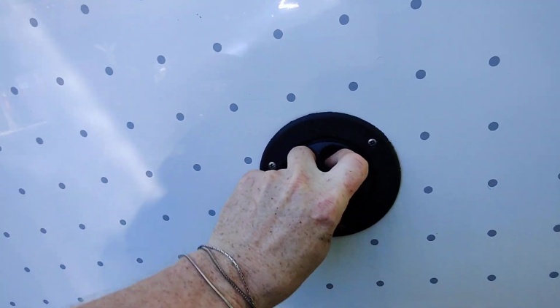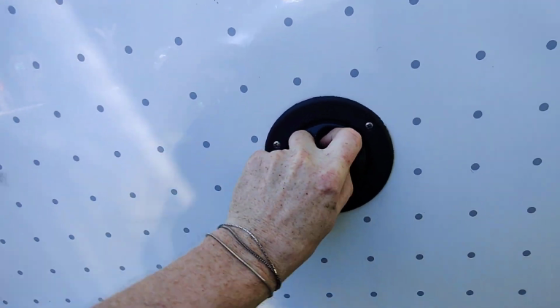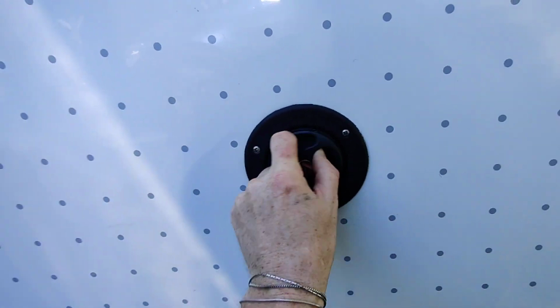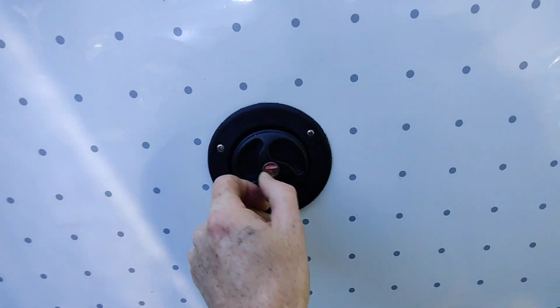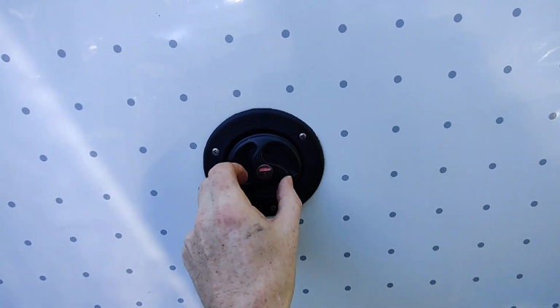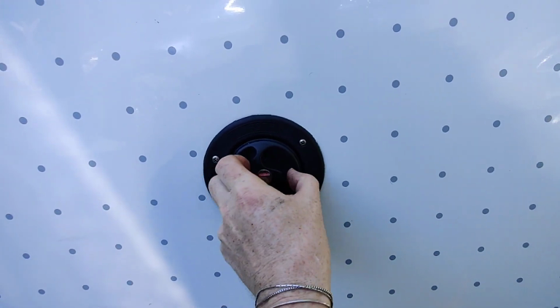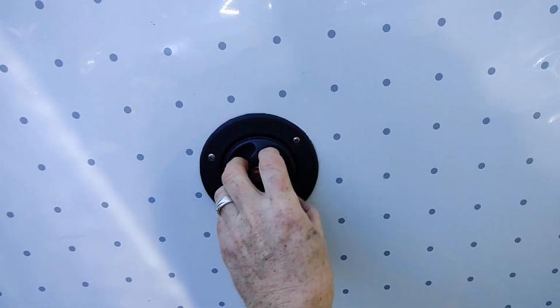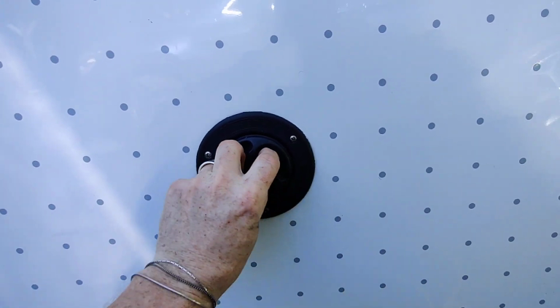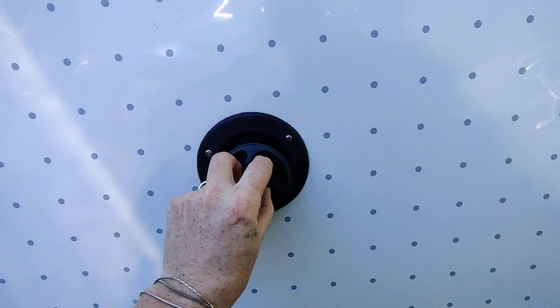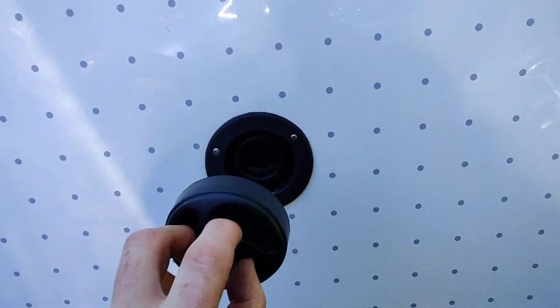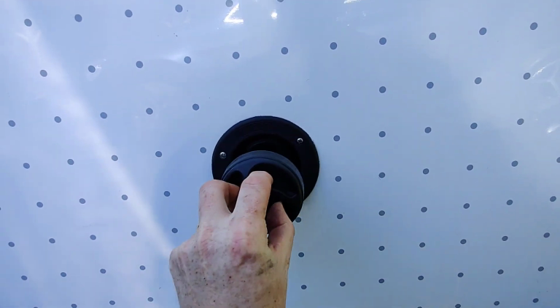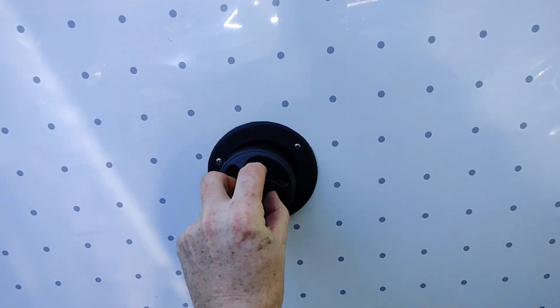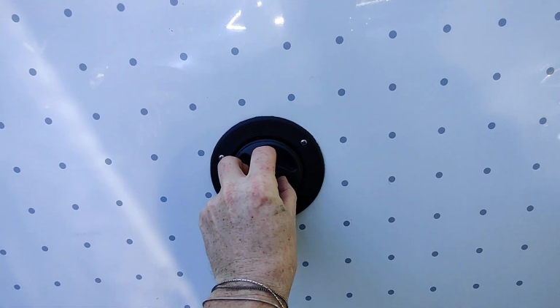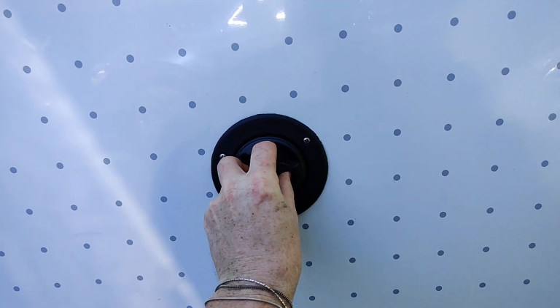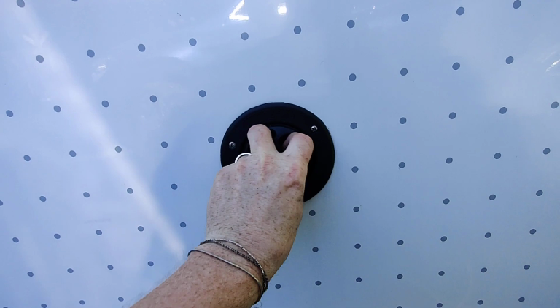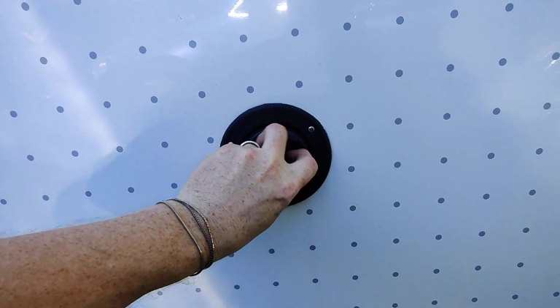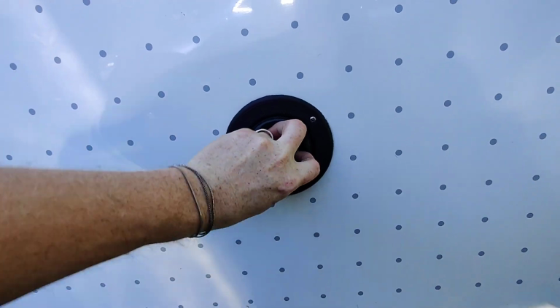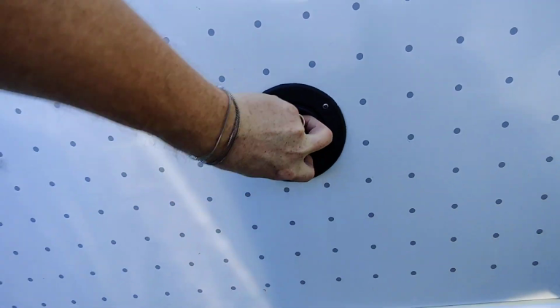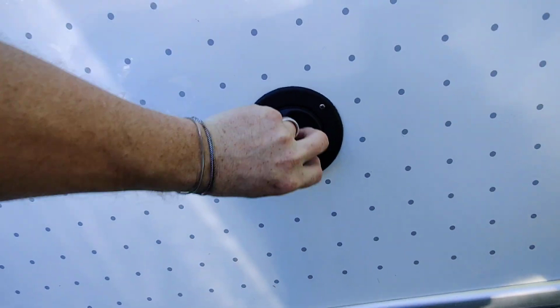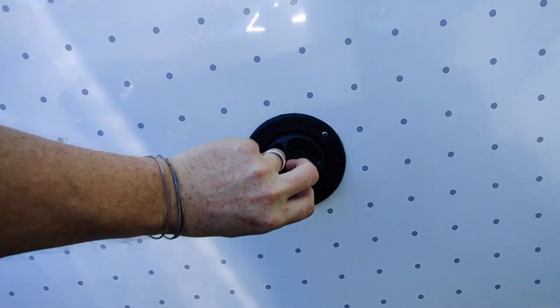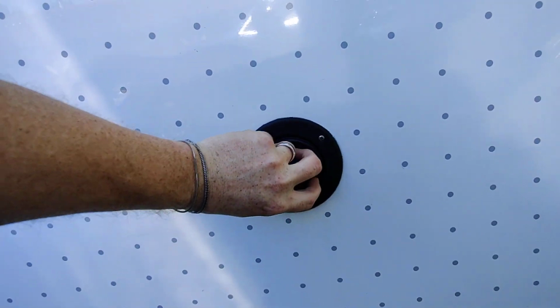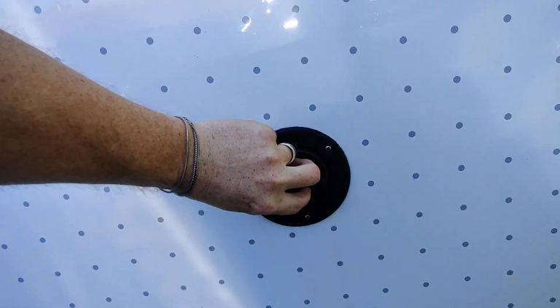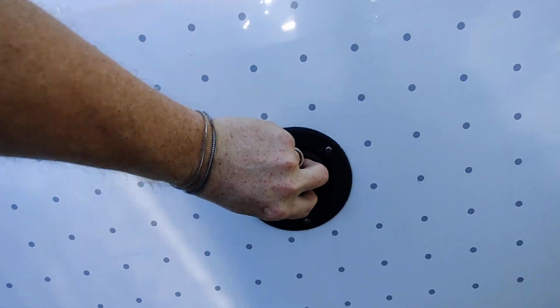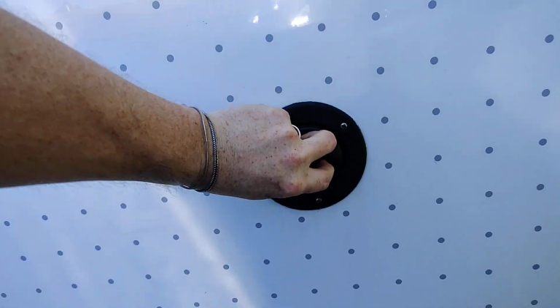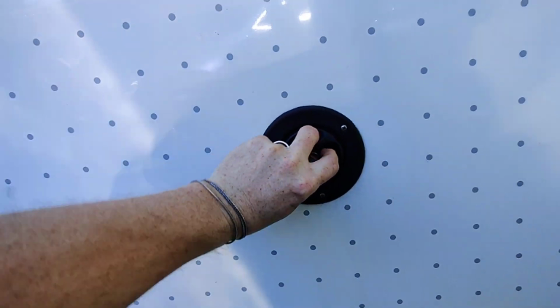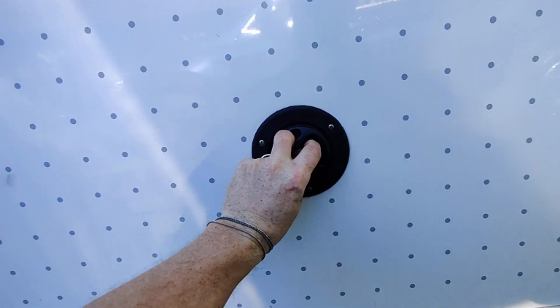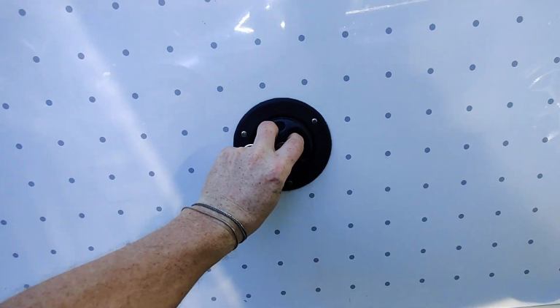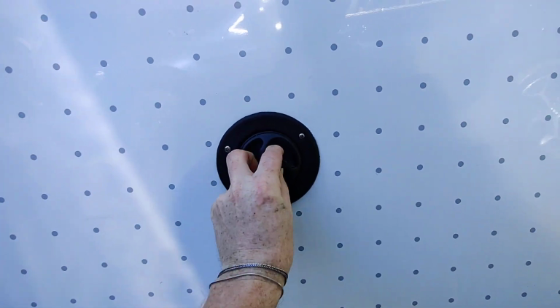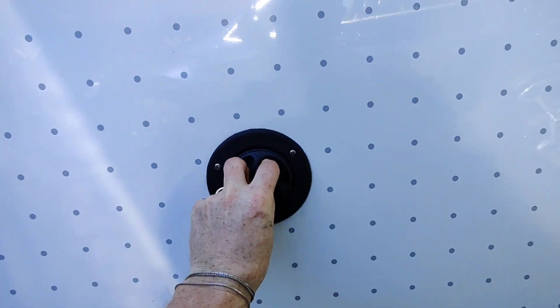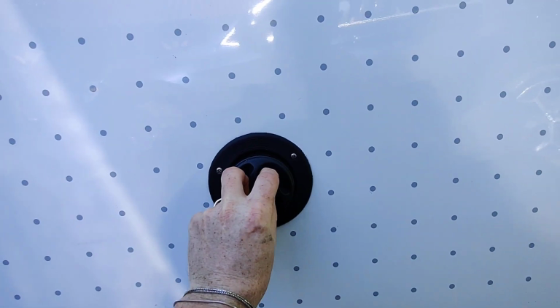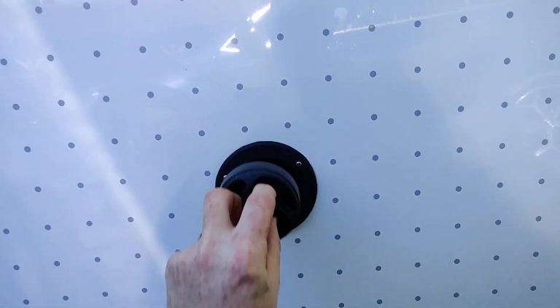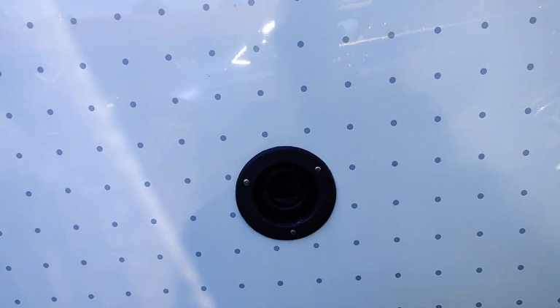There you go — like that. So it goes in and then turns to lock, and then turns back around and pulls out again anti-clockwise.